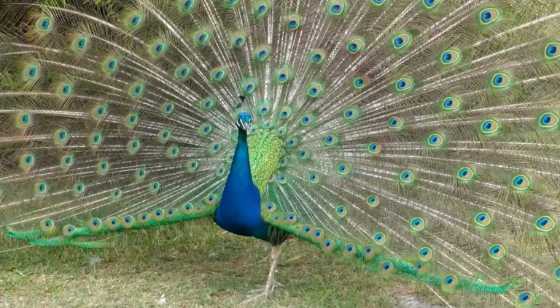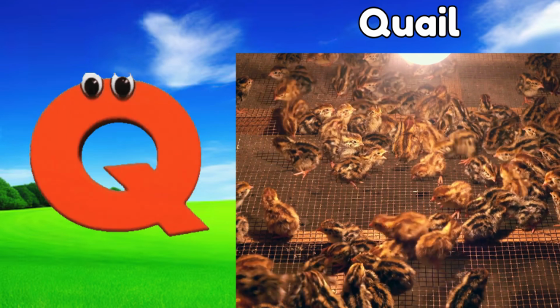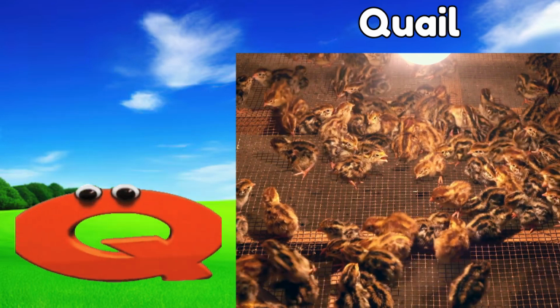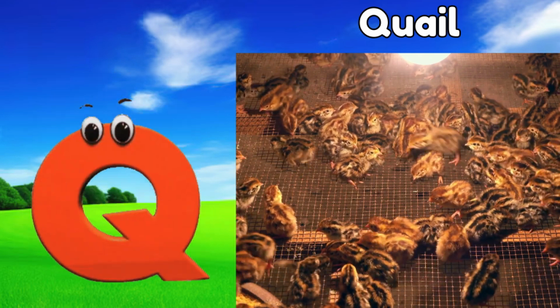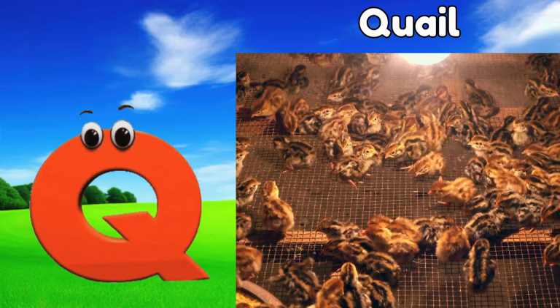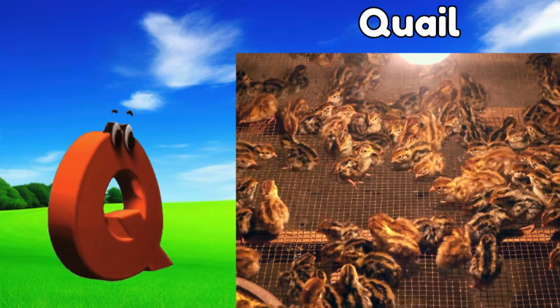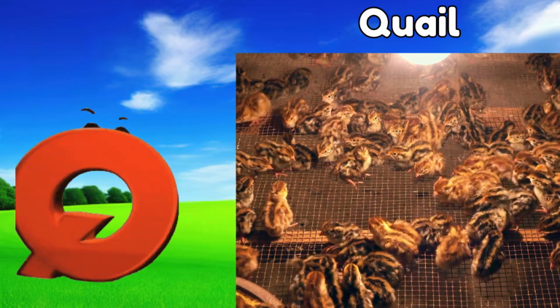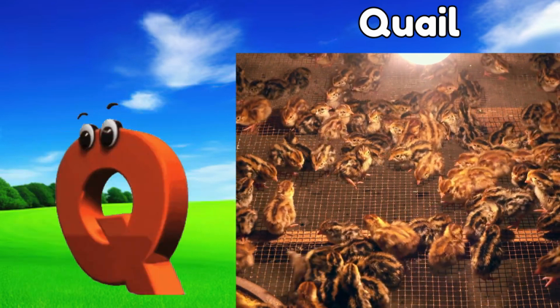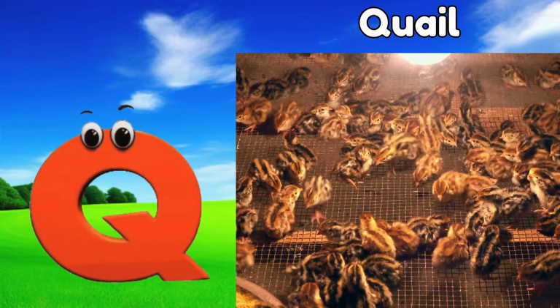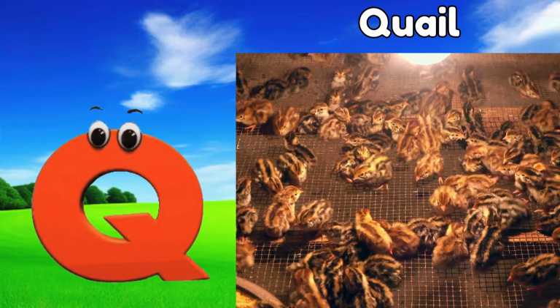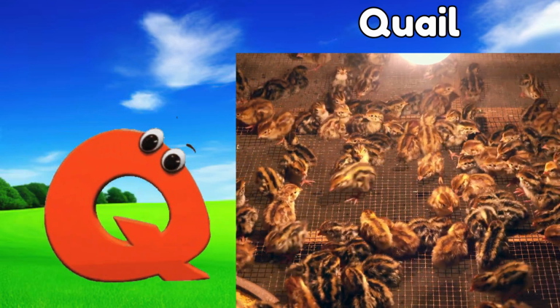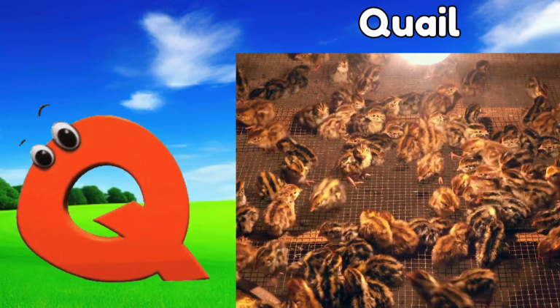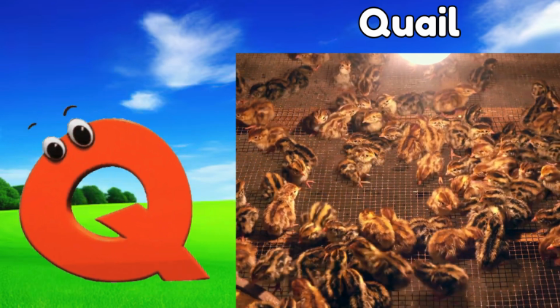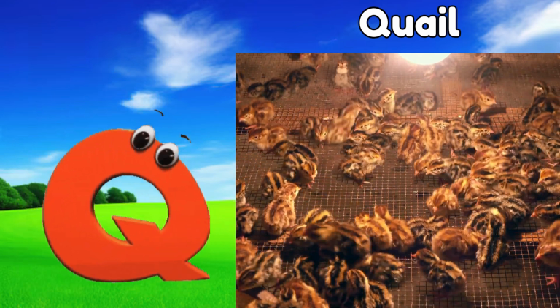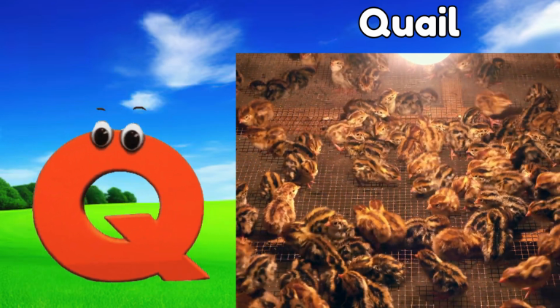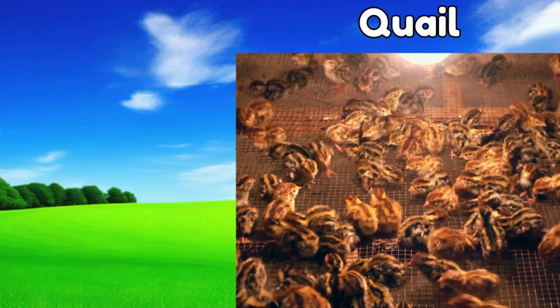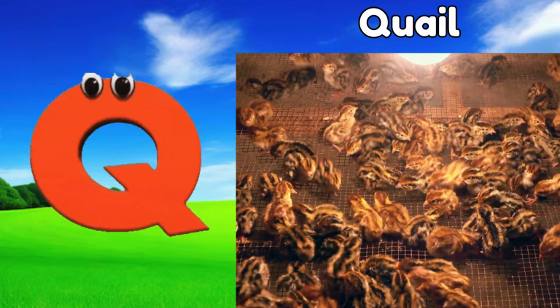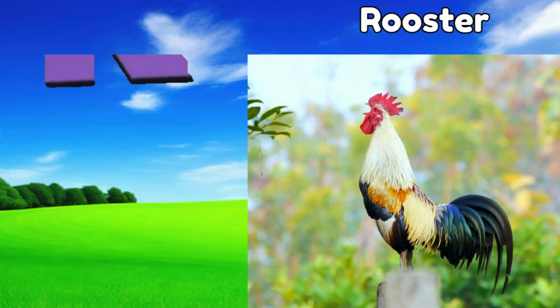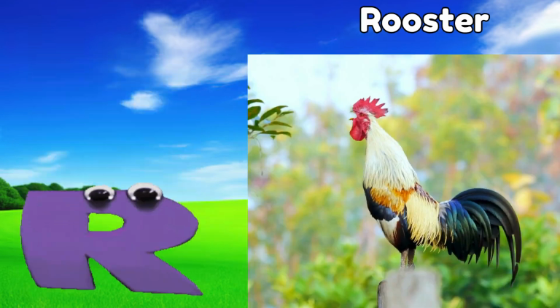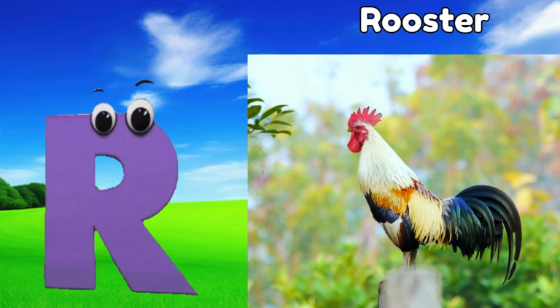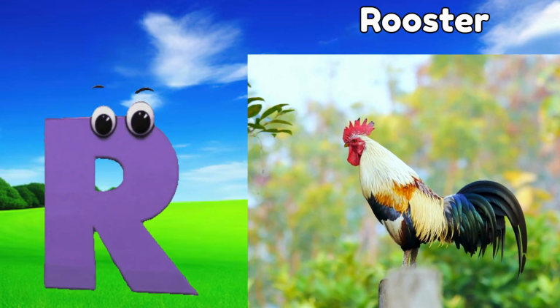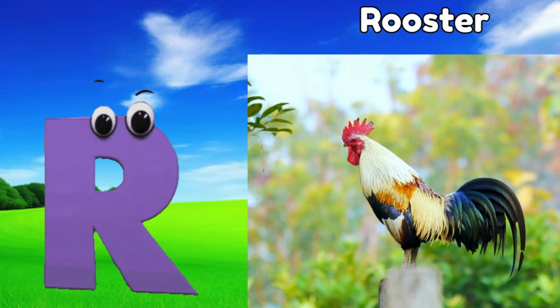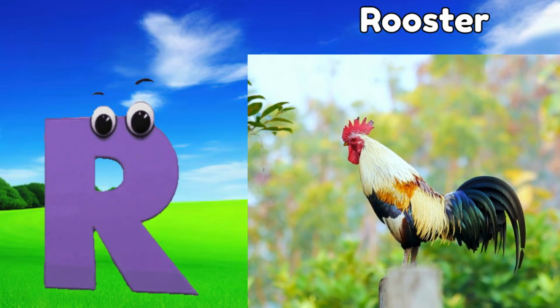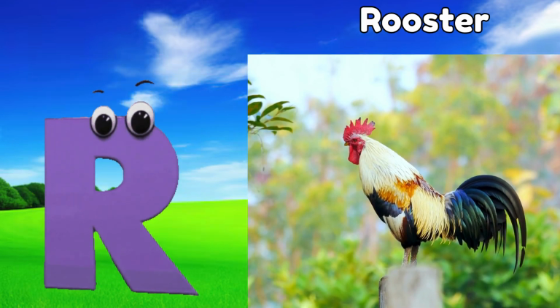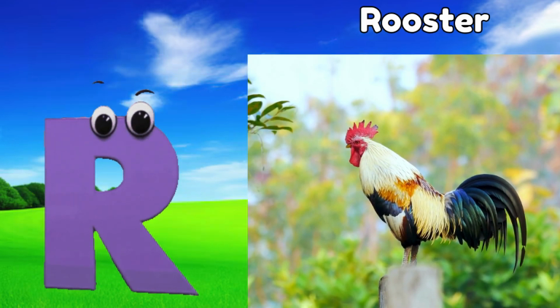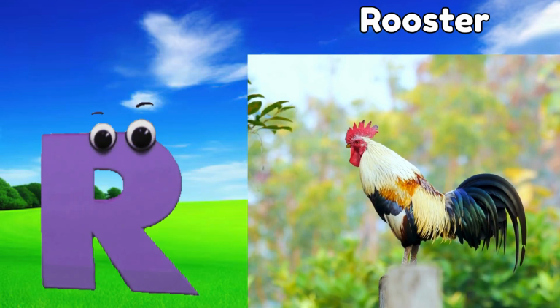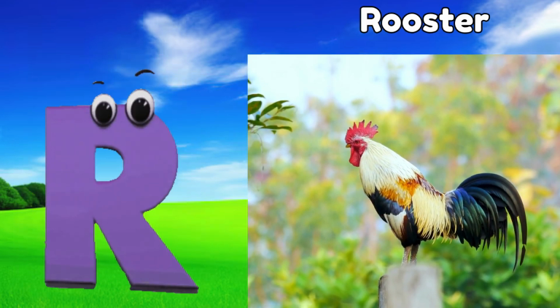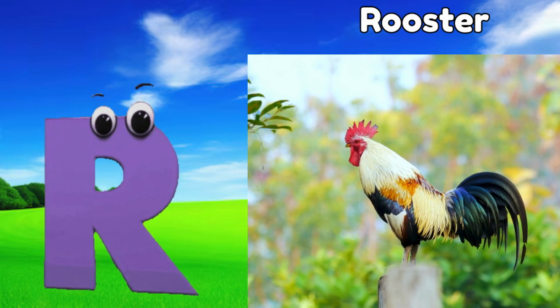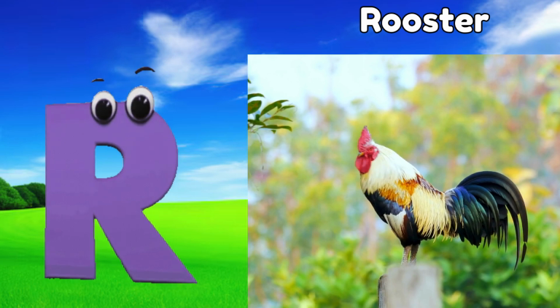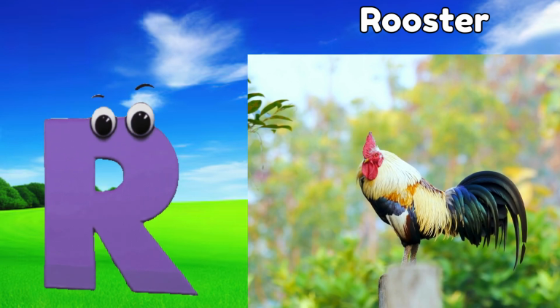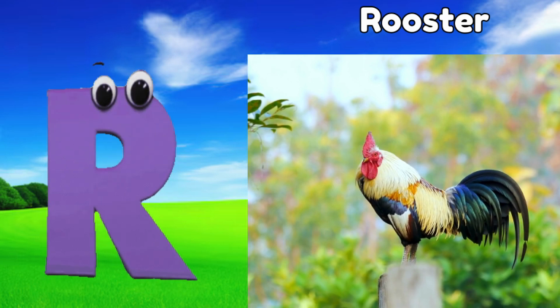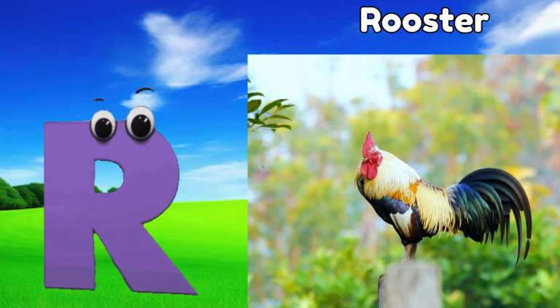Q is for quail, quuh, quail. R is for rooster, brr, rooster.